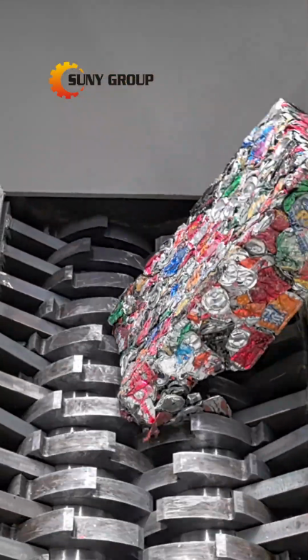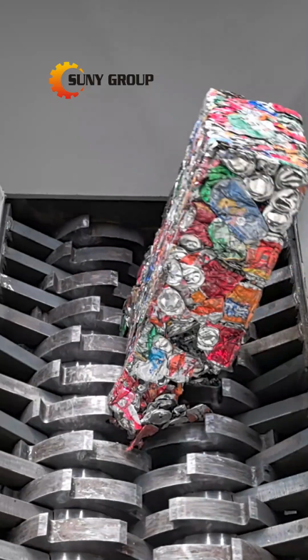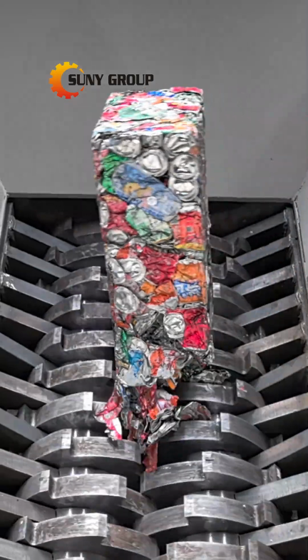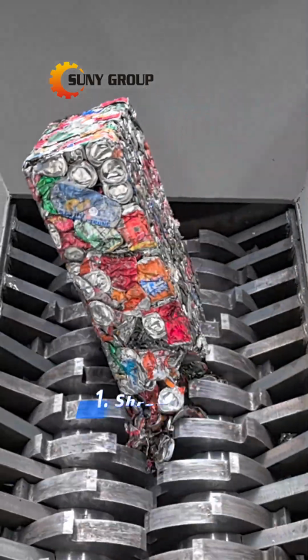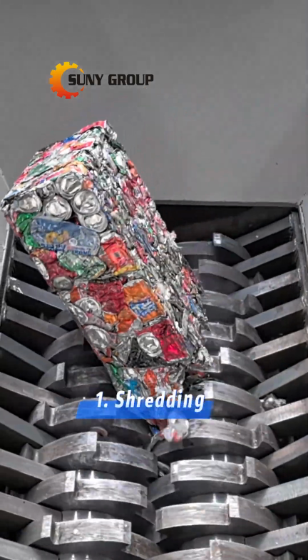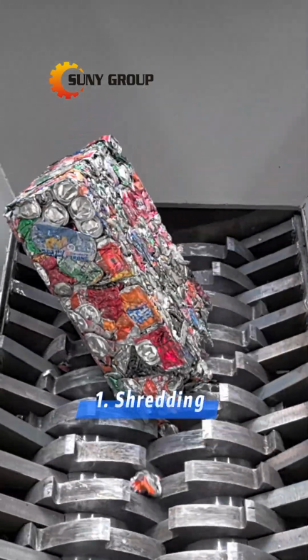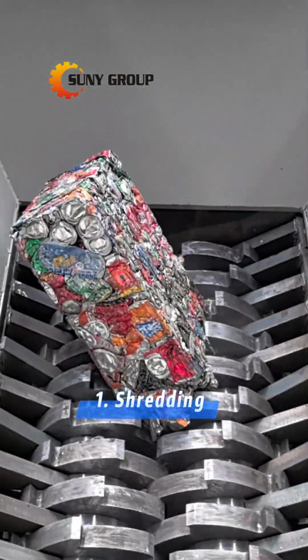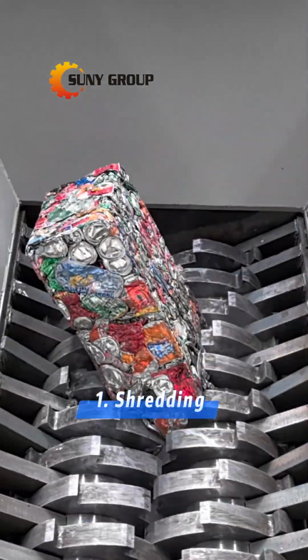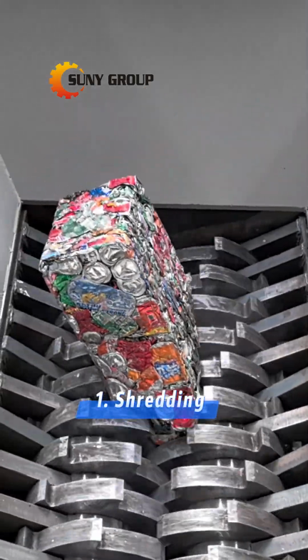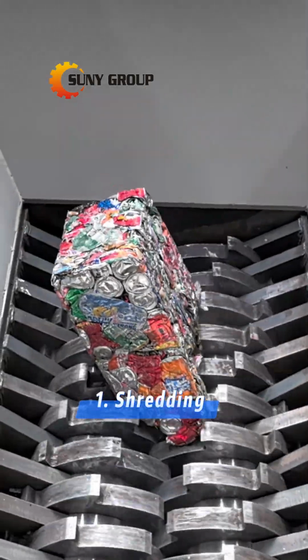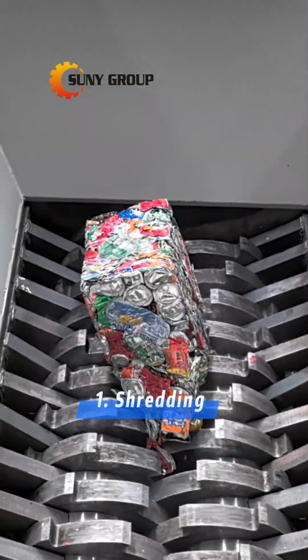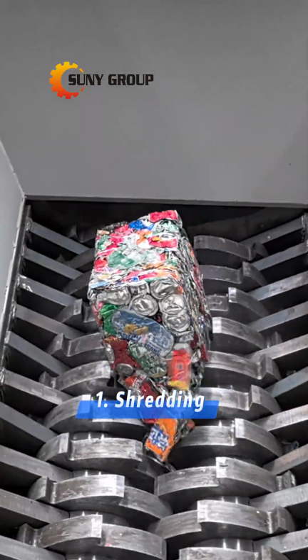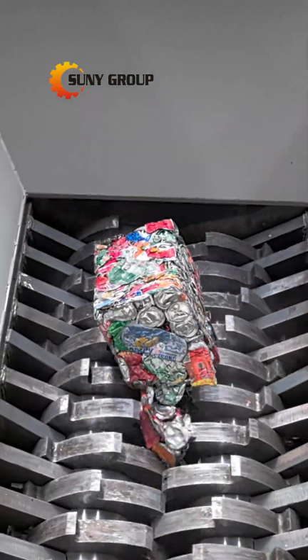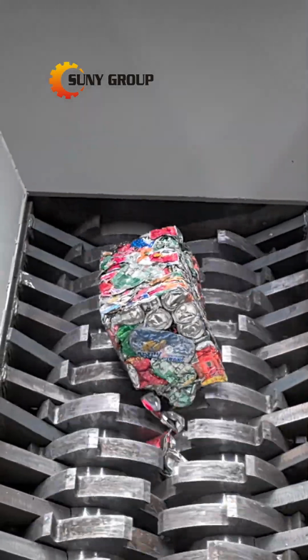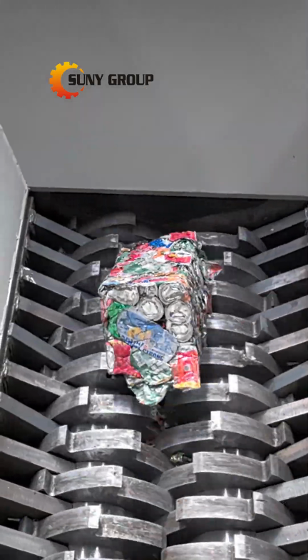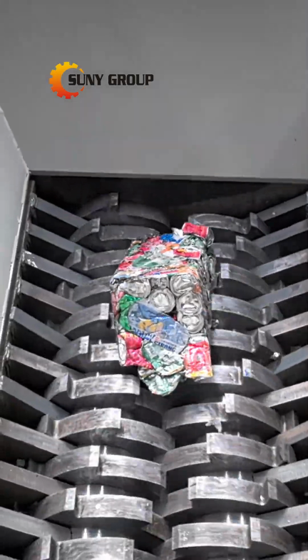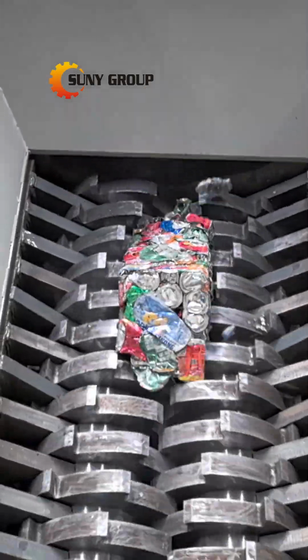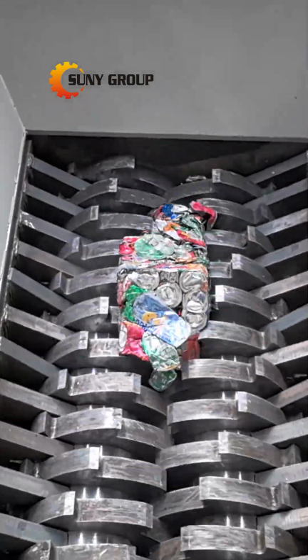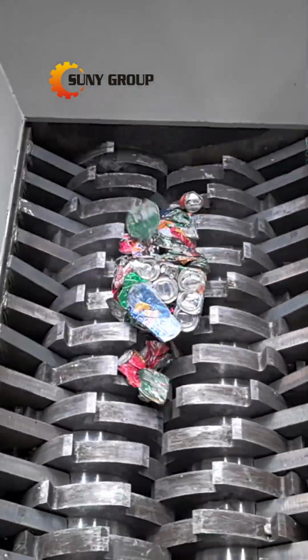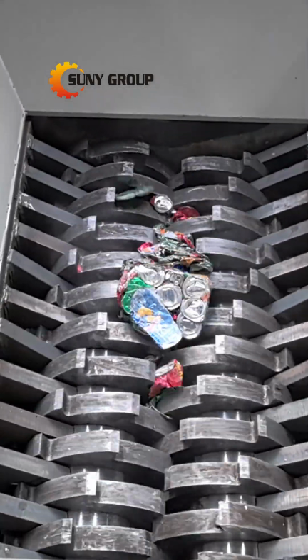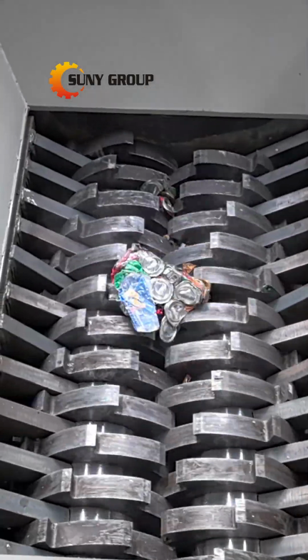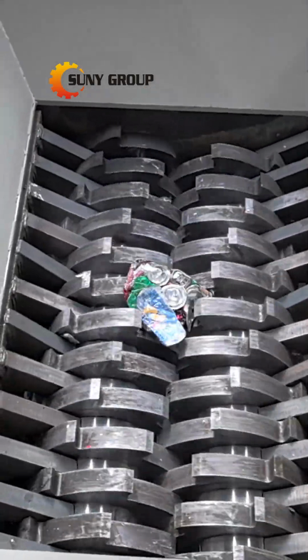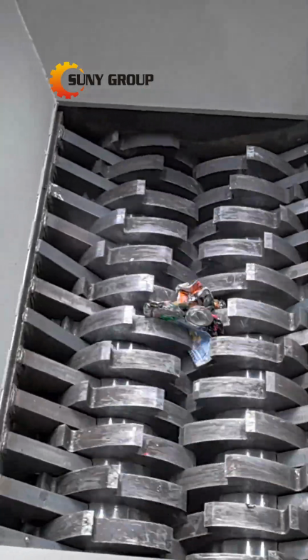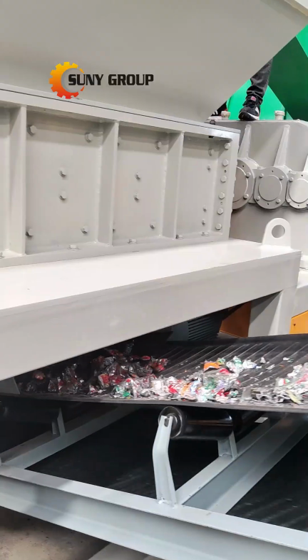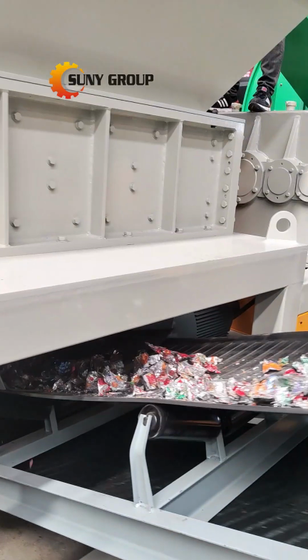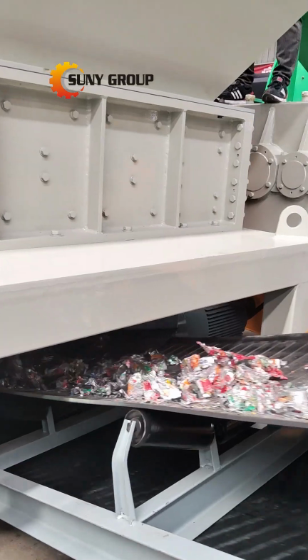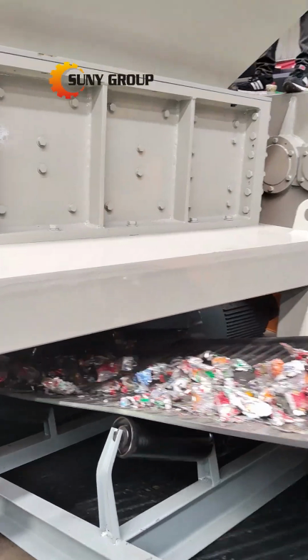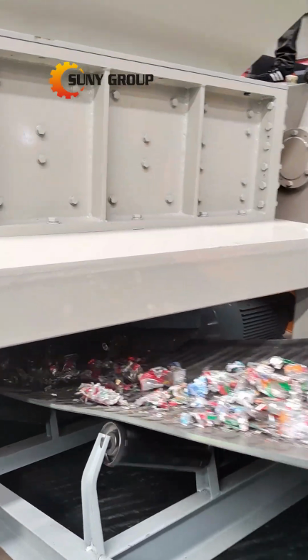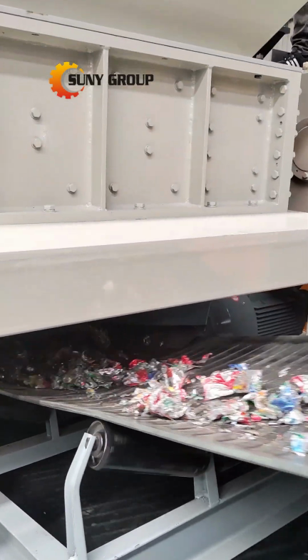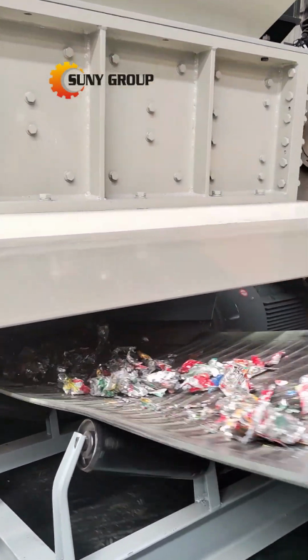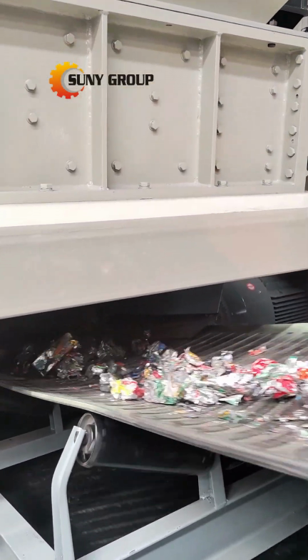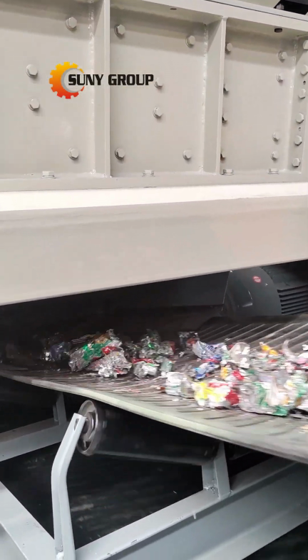Step 1: Shredding. The collected aluminum cans are fed into a shredder, where they are torn into smaller pieces to facilitate further processing.